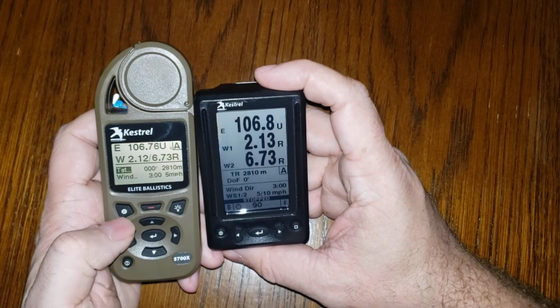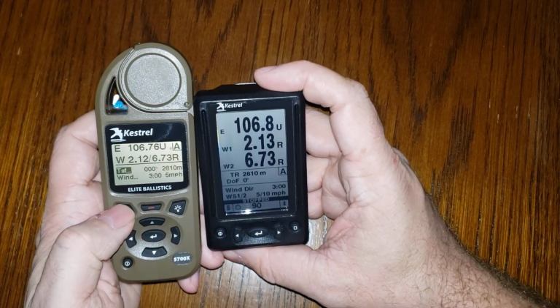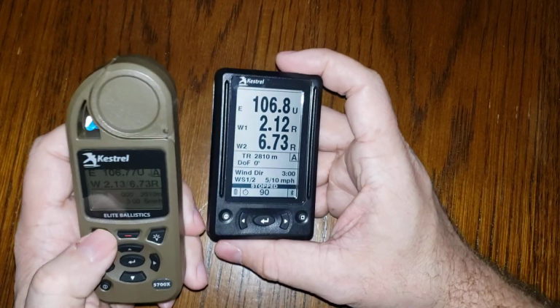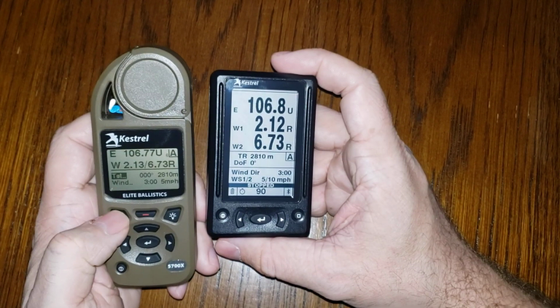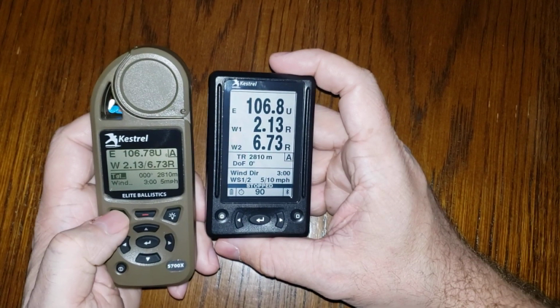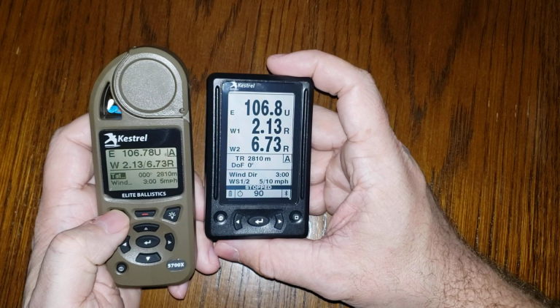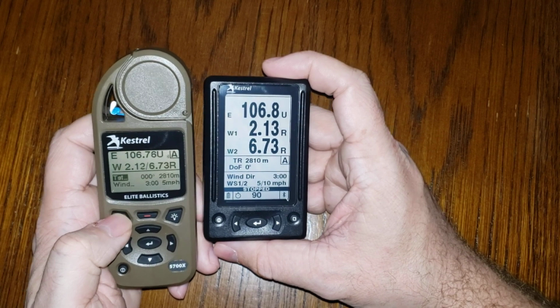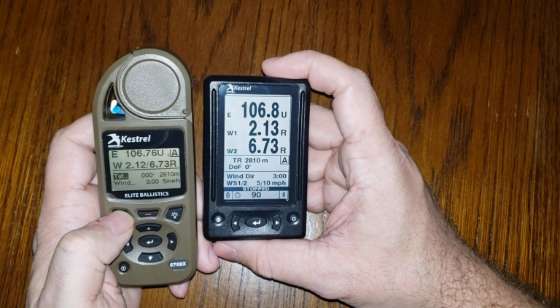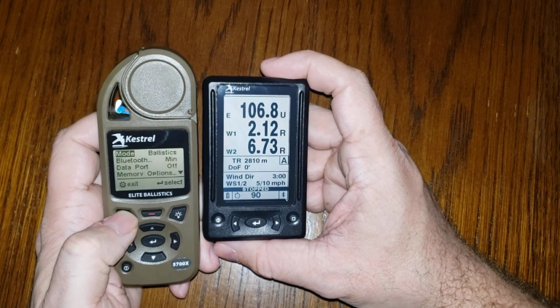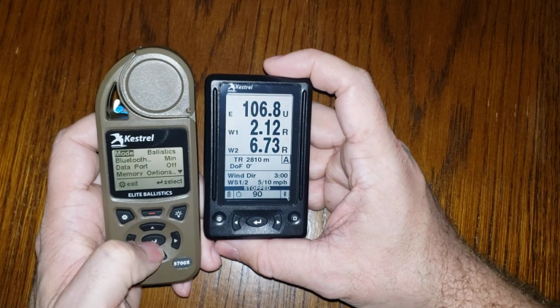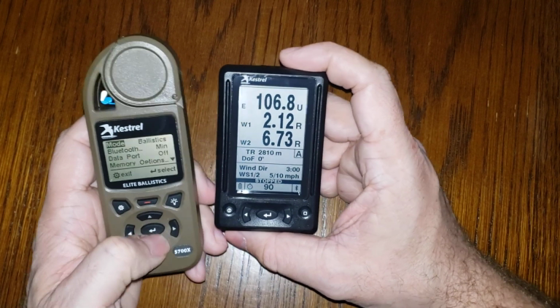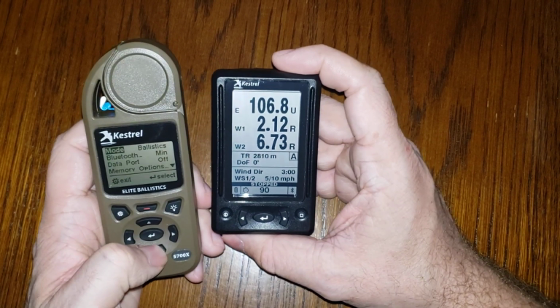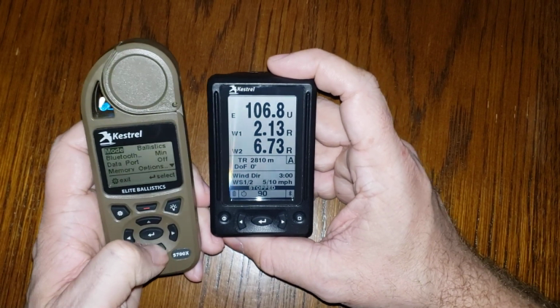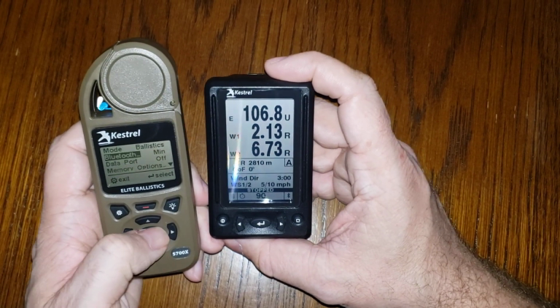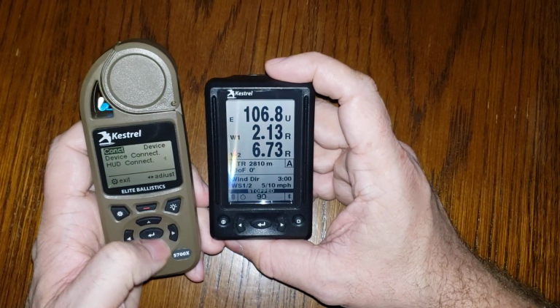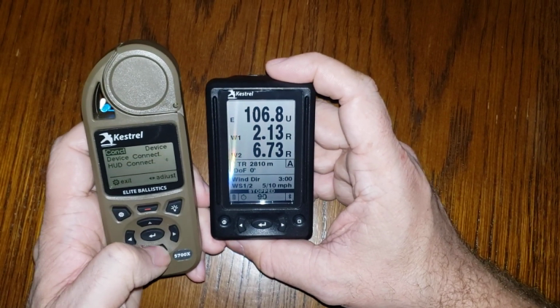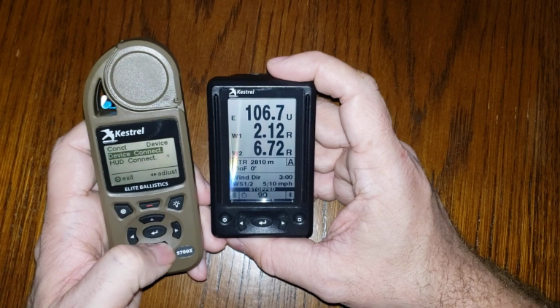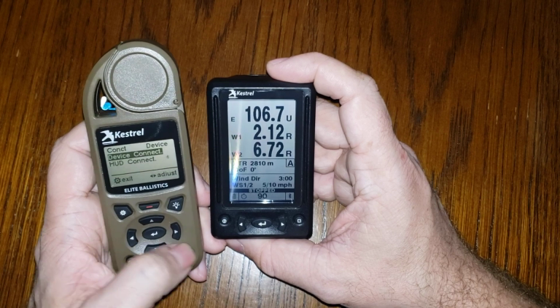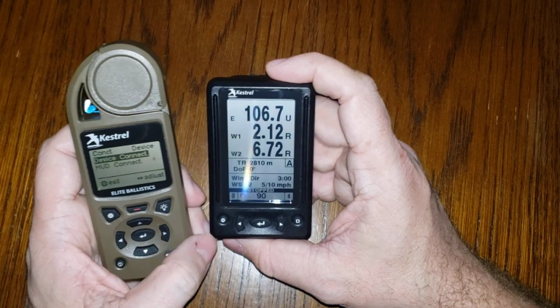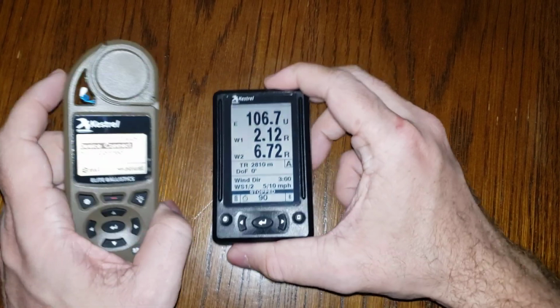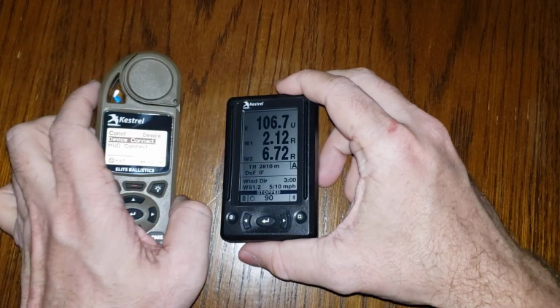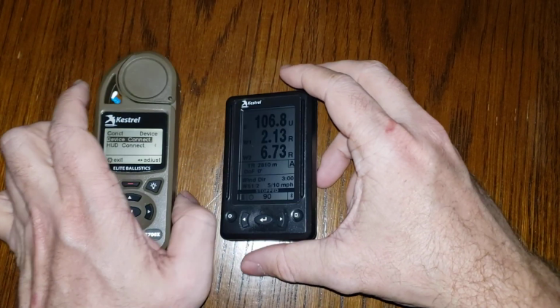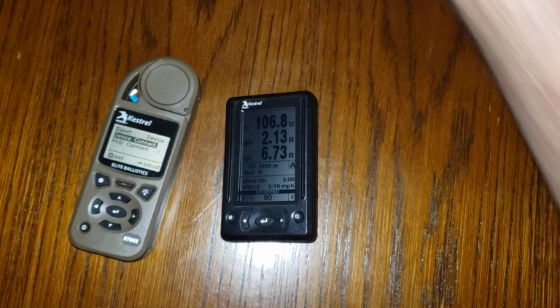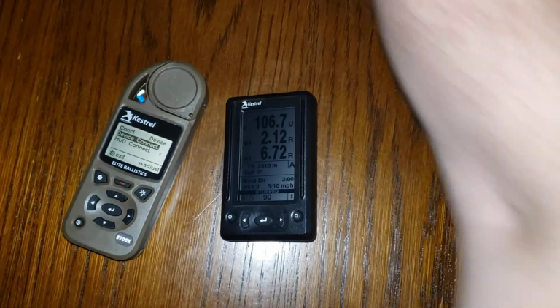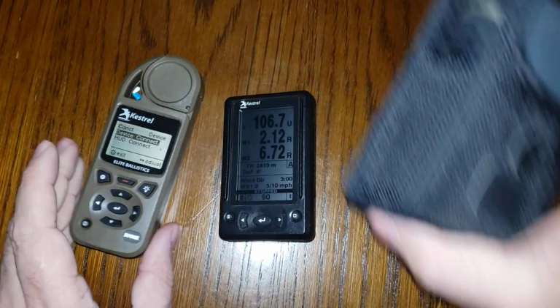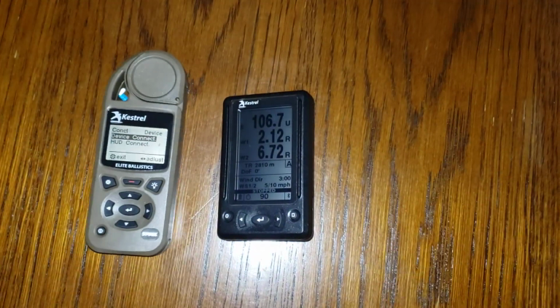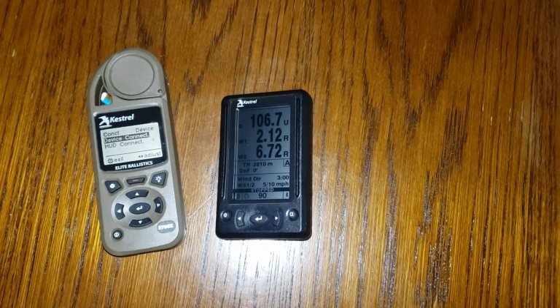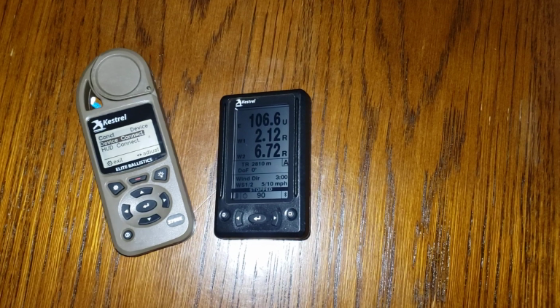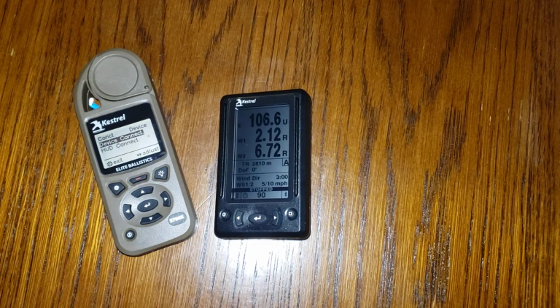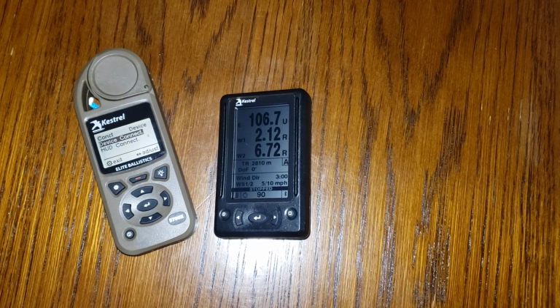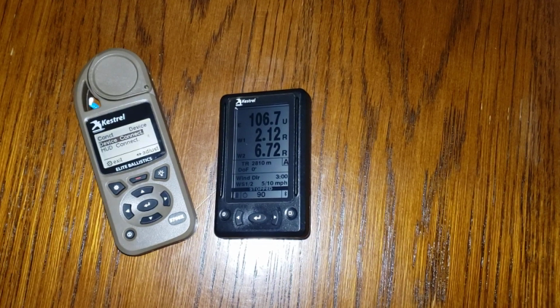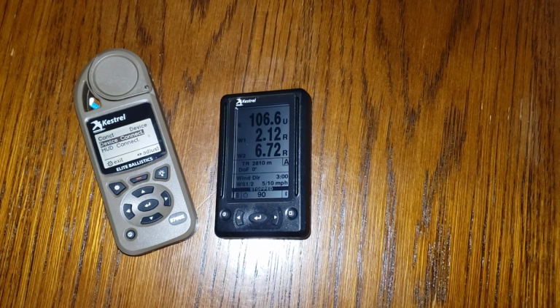I can change the range from the HUD and it will update on the Kestrel, and I can change the range from the Kestrel and it will update on the HUD. Just give it a moment to repopulate. That's how simple it is to connect these two devices. However, you can actually connect more devices at once — it allows simultaneous connections. We're going to demonstrate that now by bringing in a 2400 BDX rangefinder to the mix at the same time.